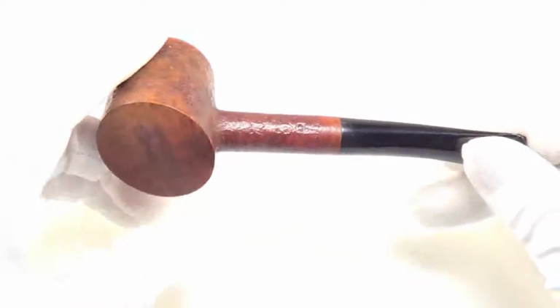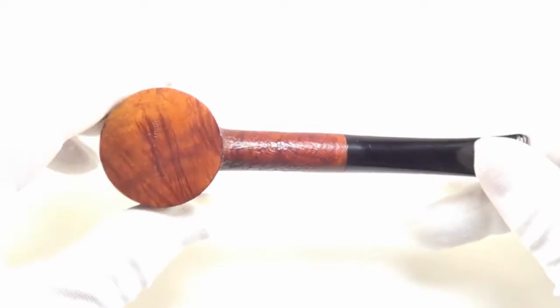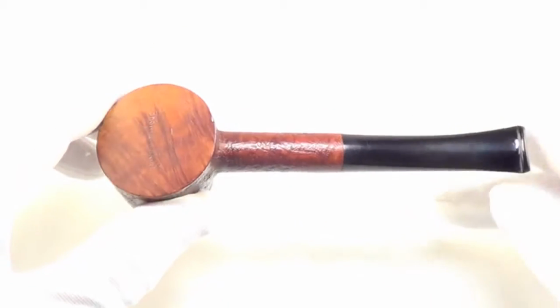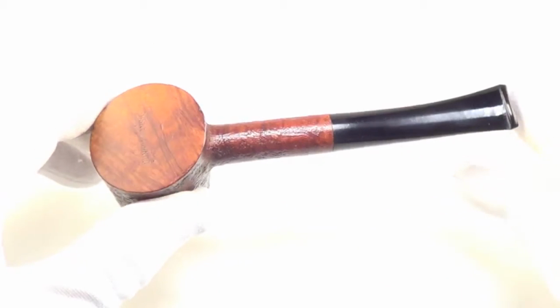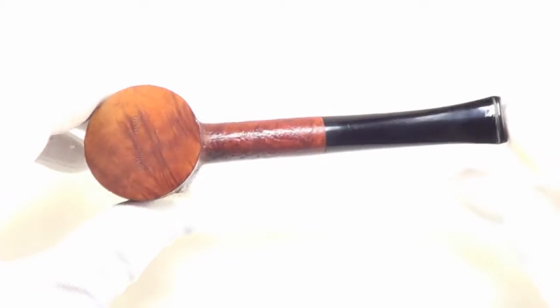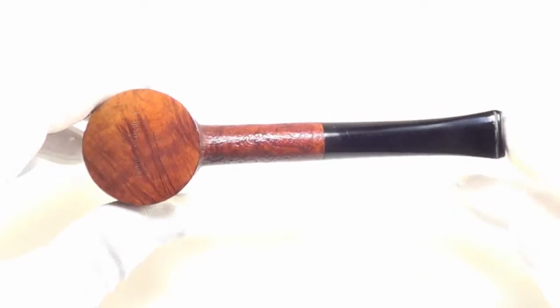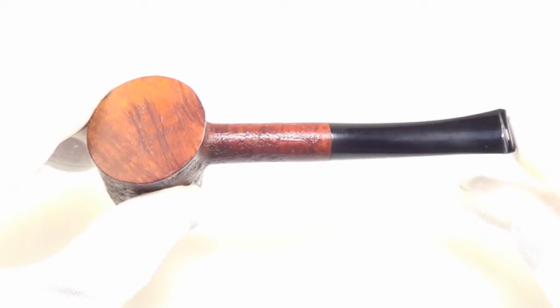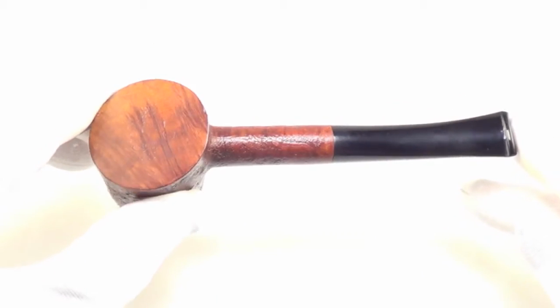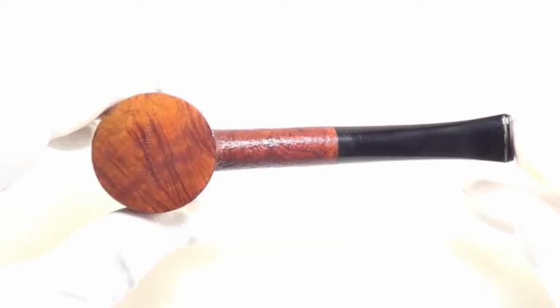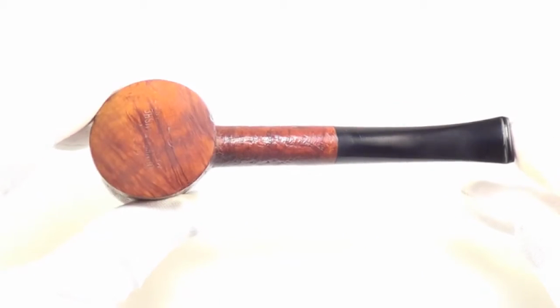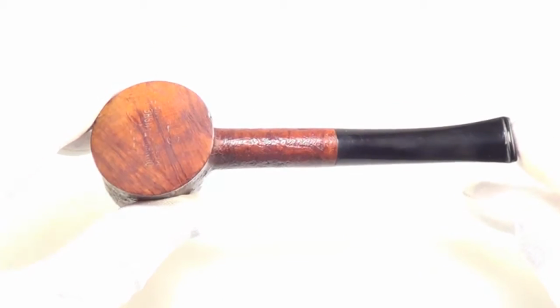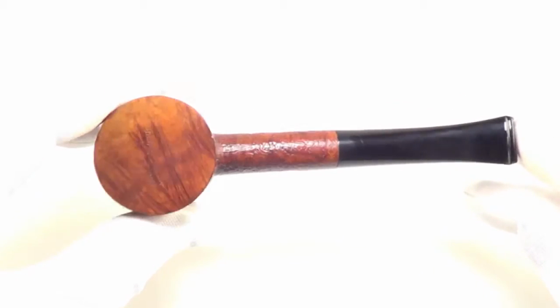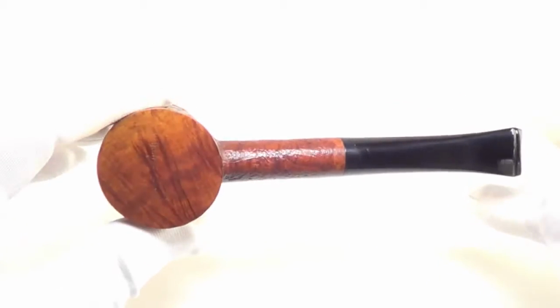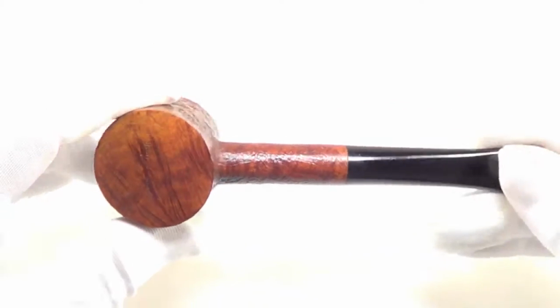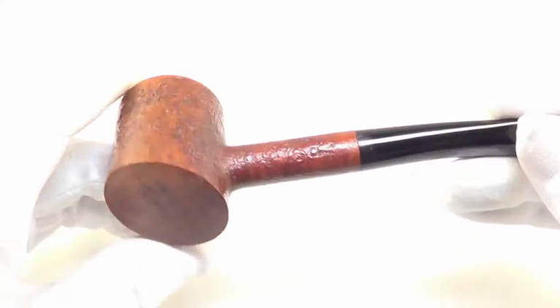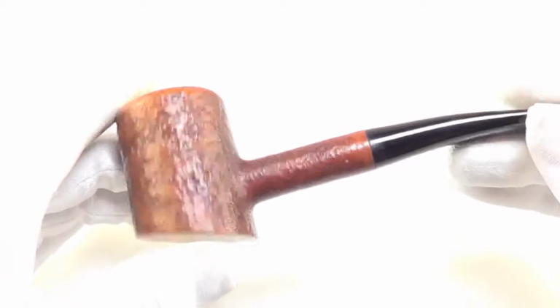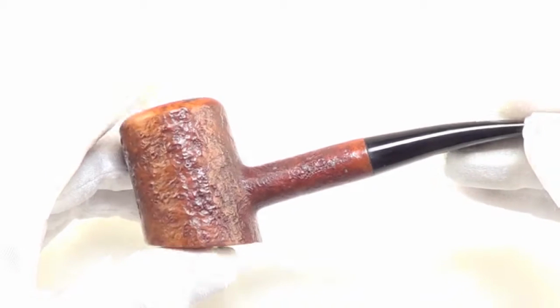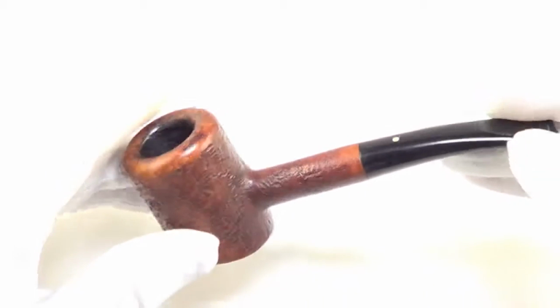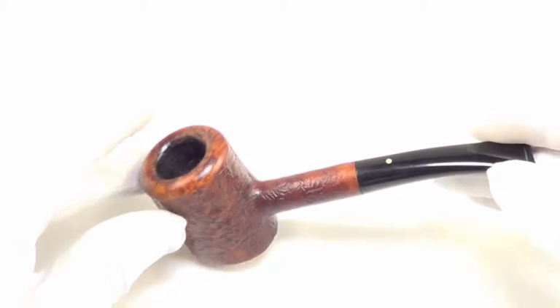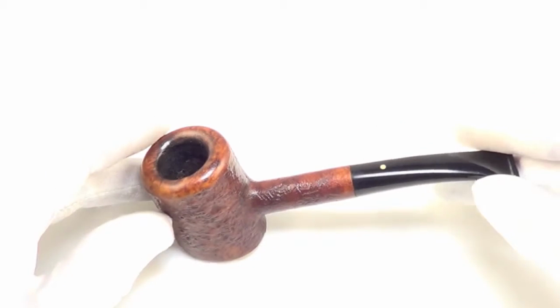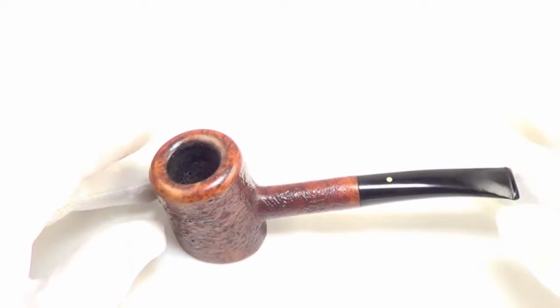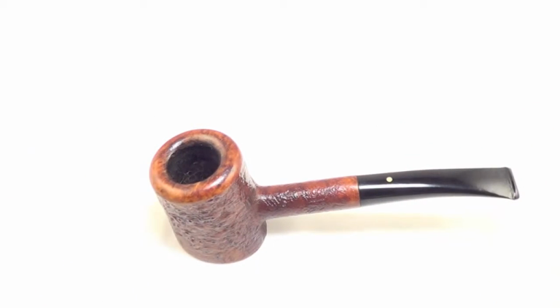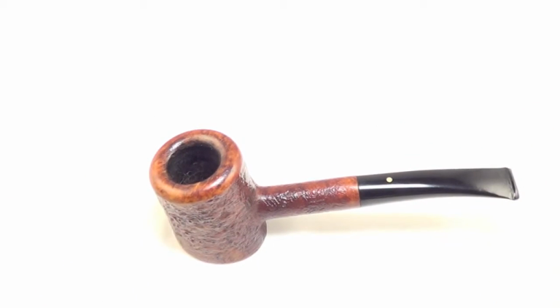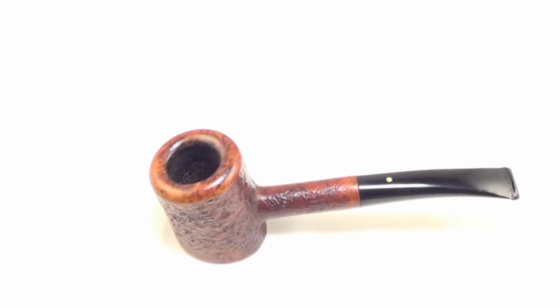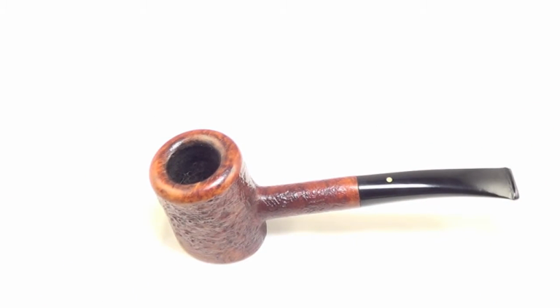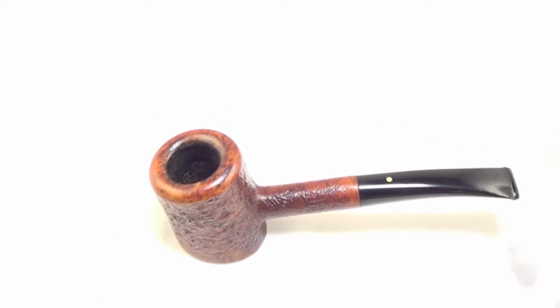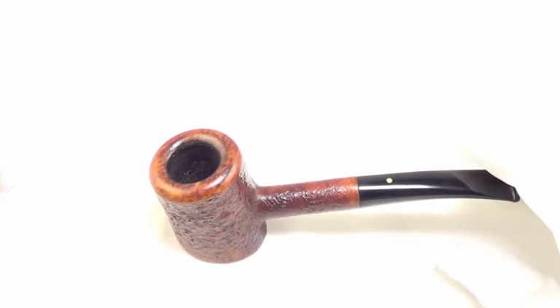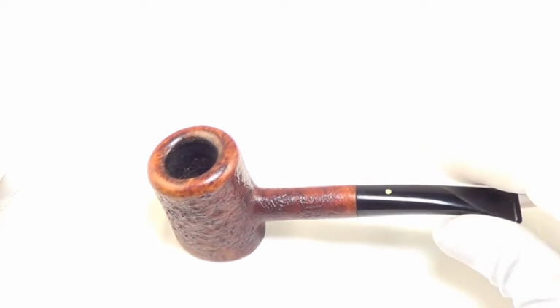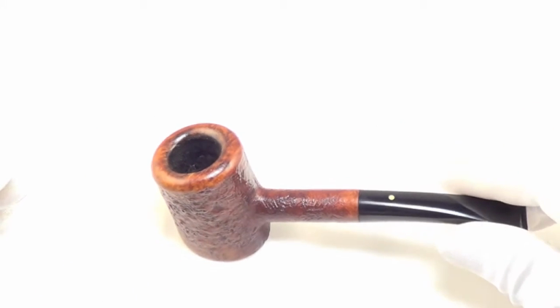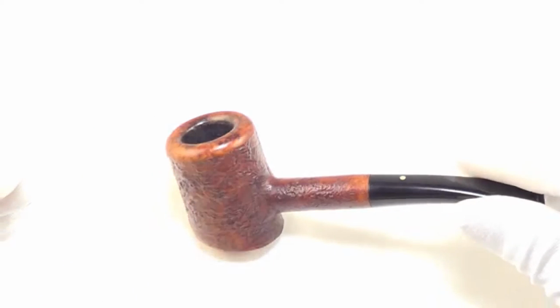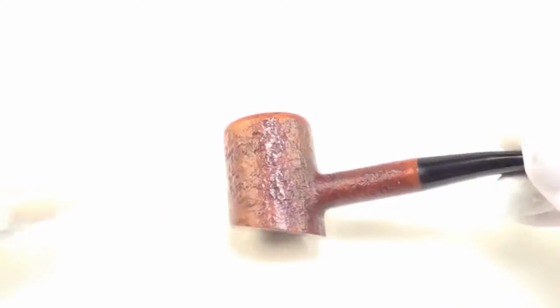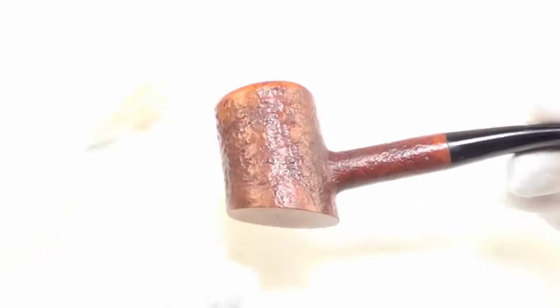It is from 1967, so a nice older piece. It is a sitter, so you can set it down, take a break, and read.